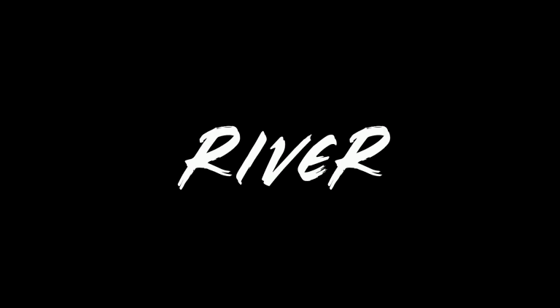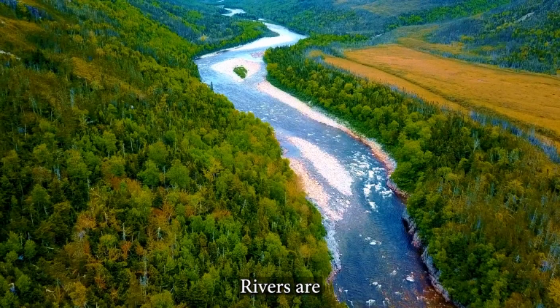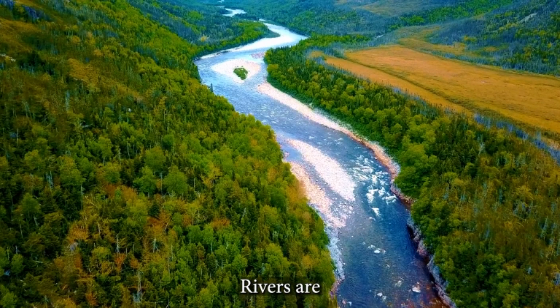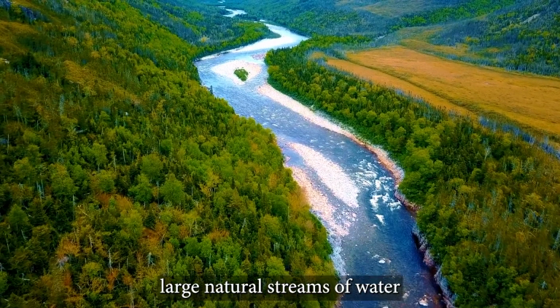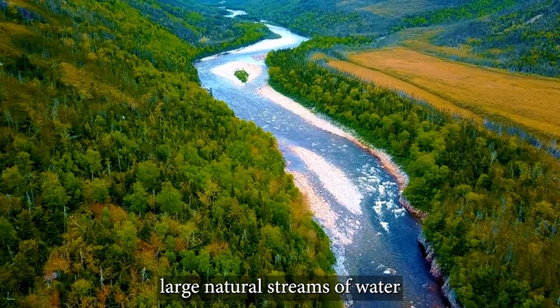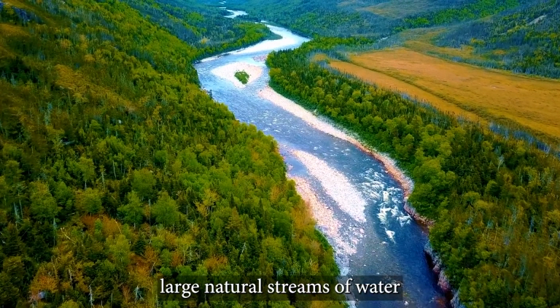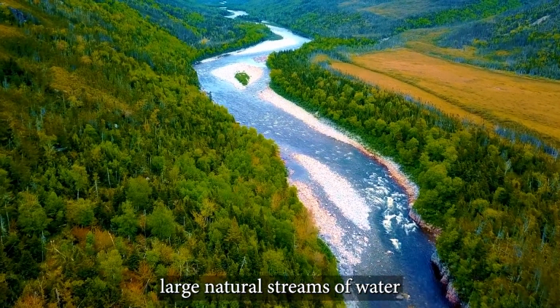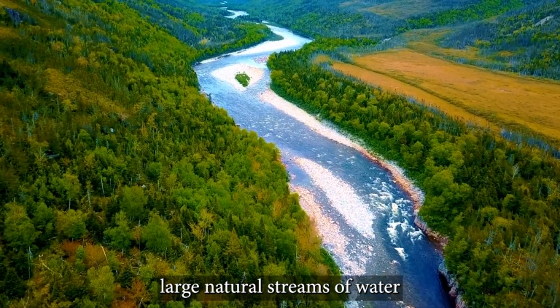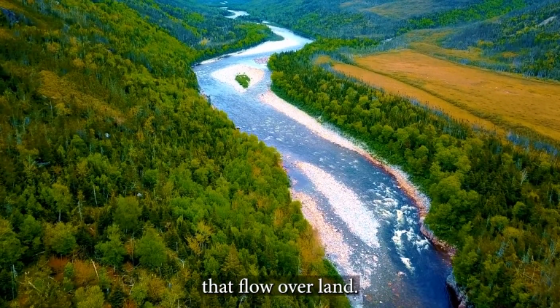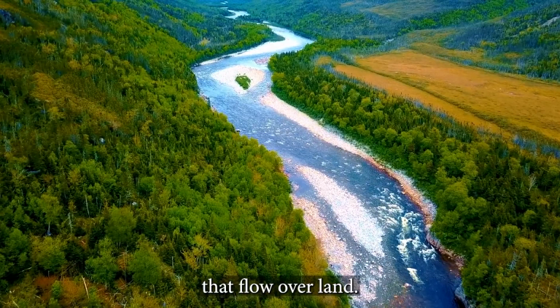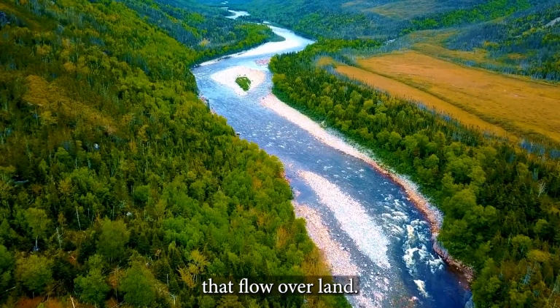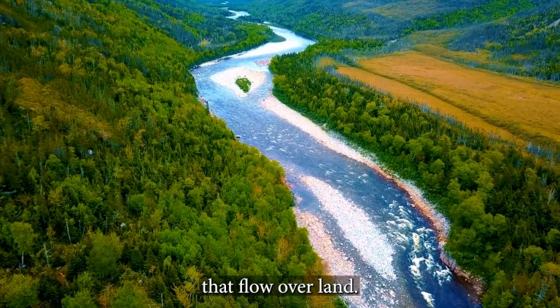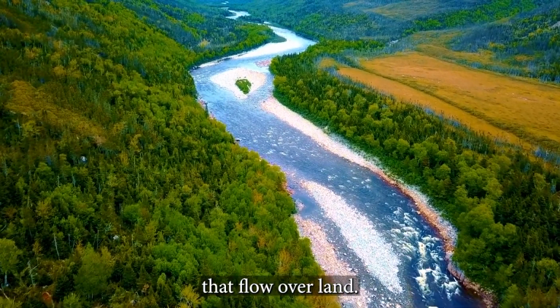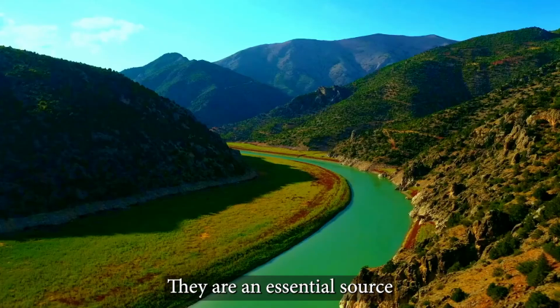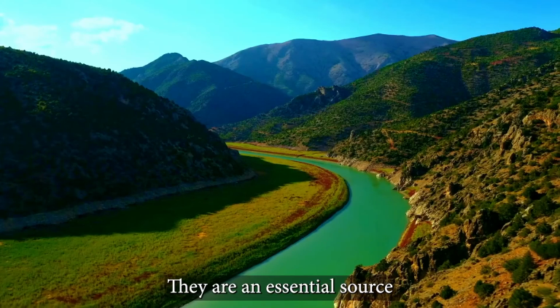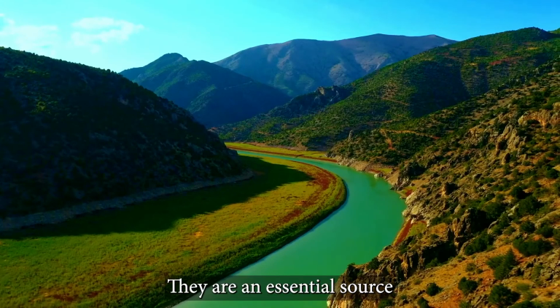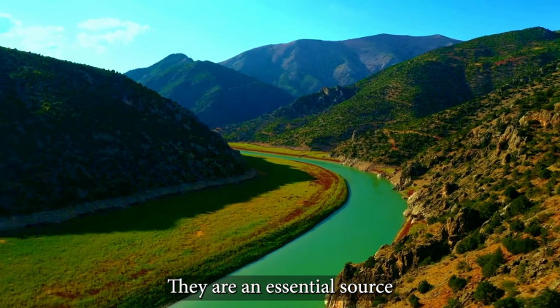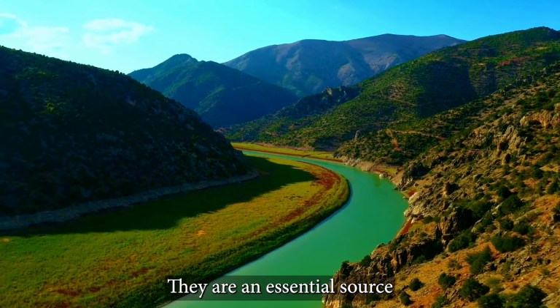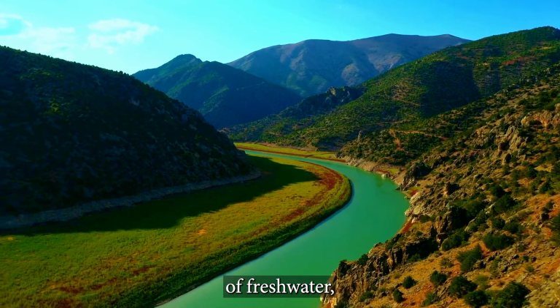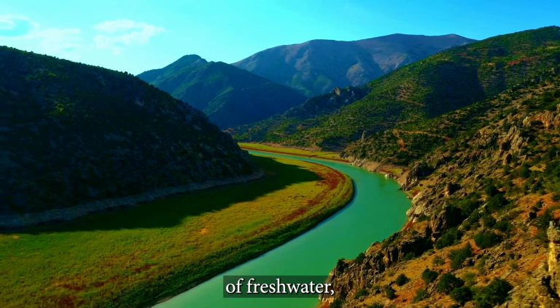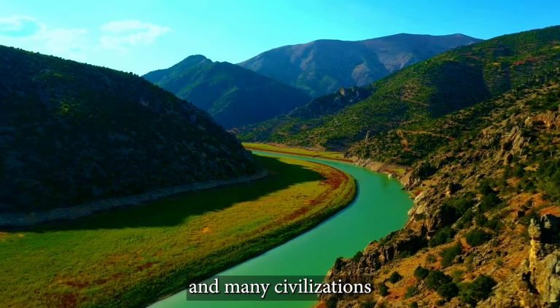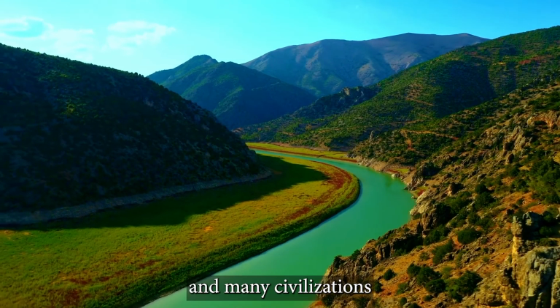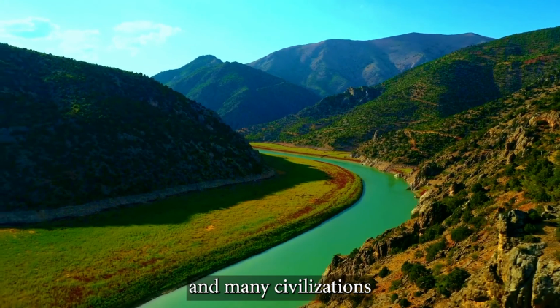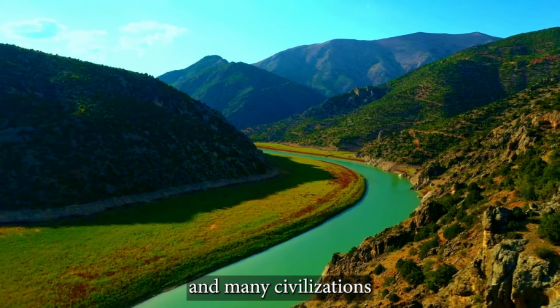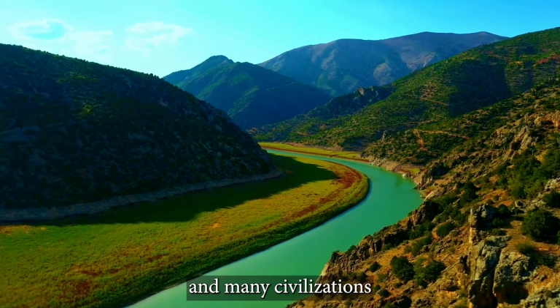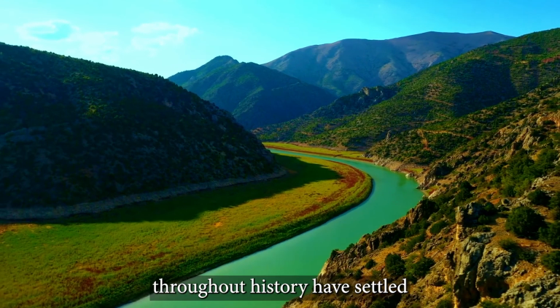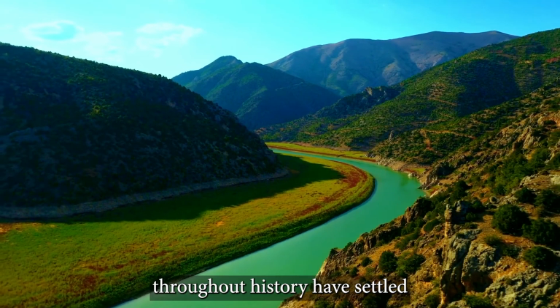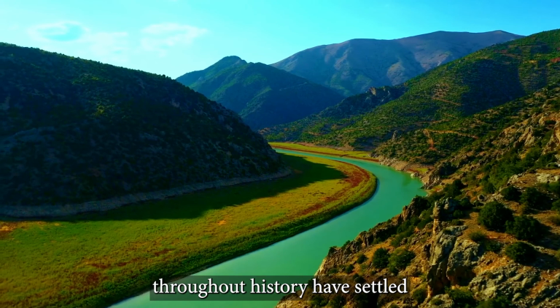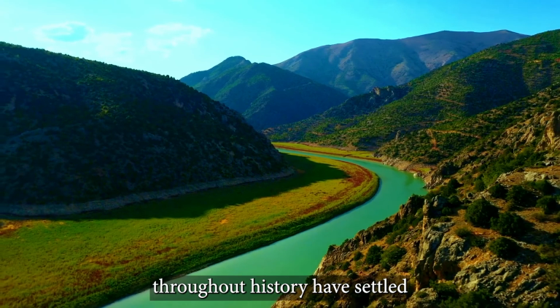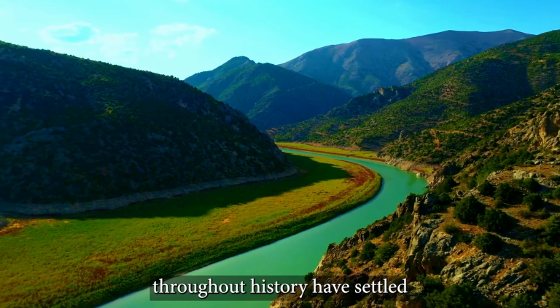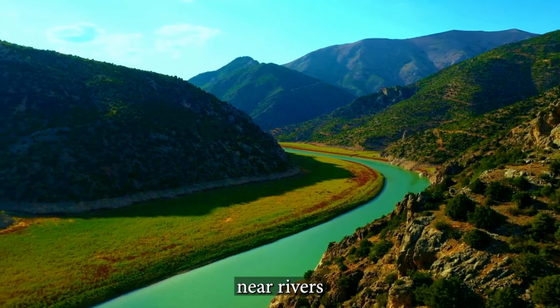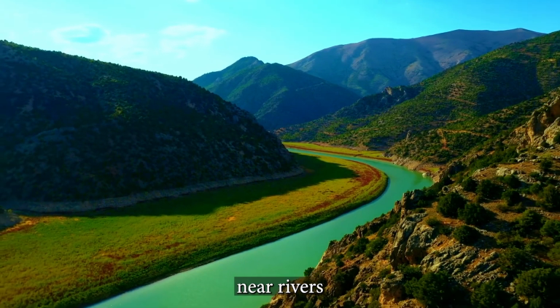Rivers are large natural streams of water that flow over land. They are an essential source of freshwater, and many civilizations throughout history have settled near rivers.